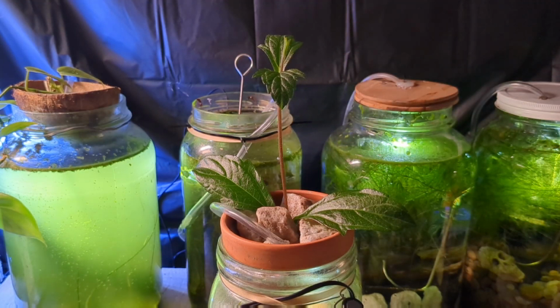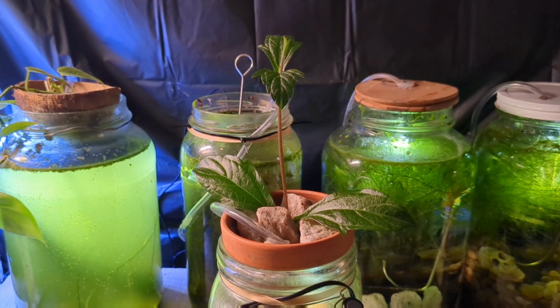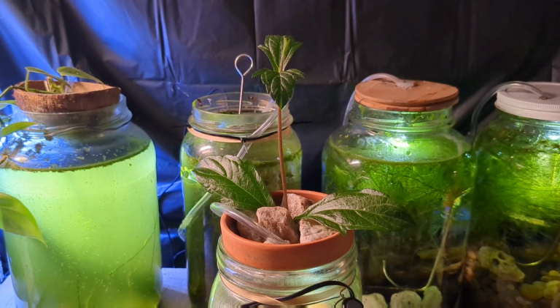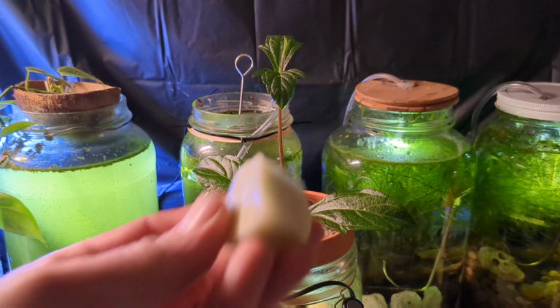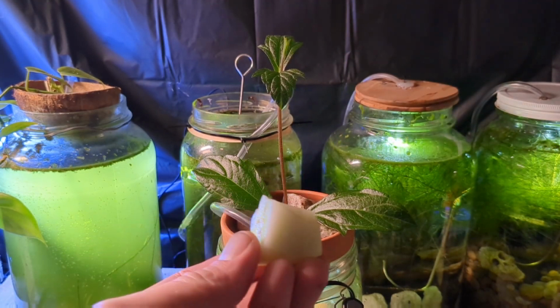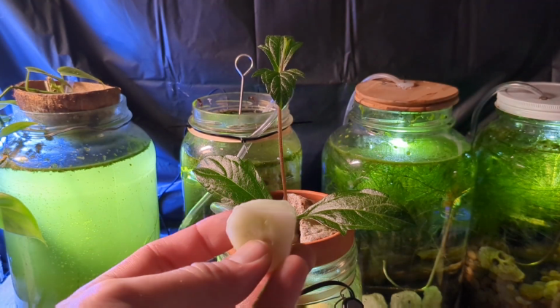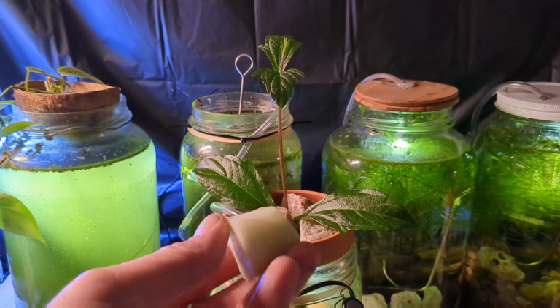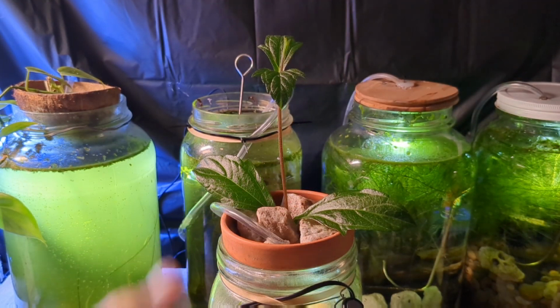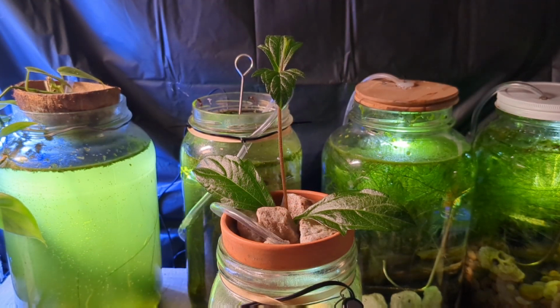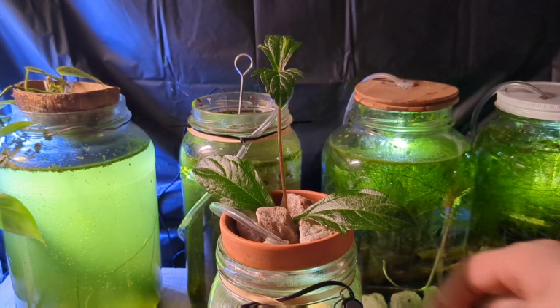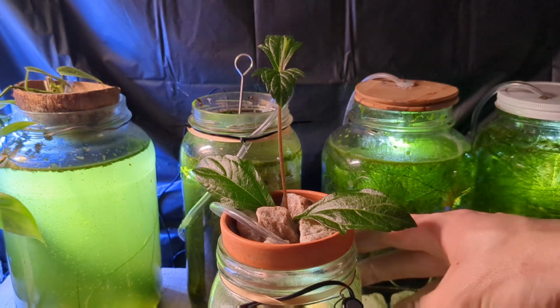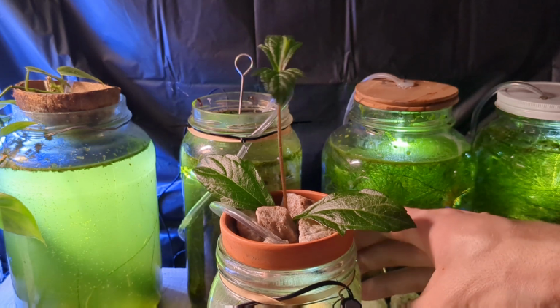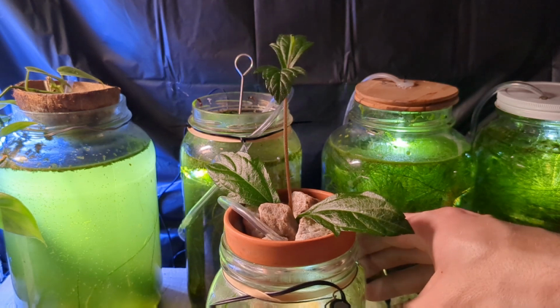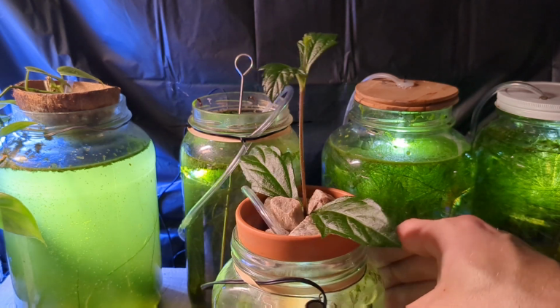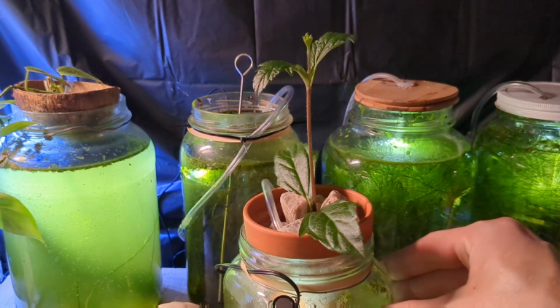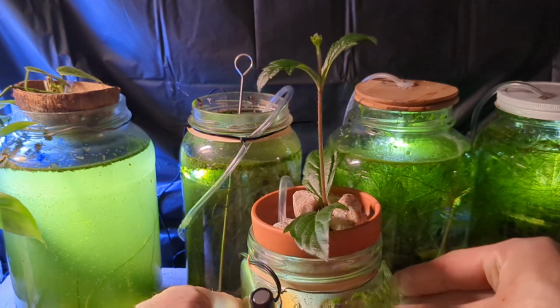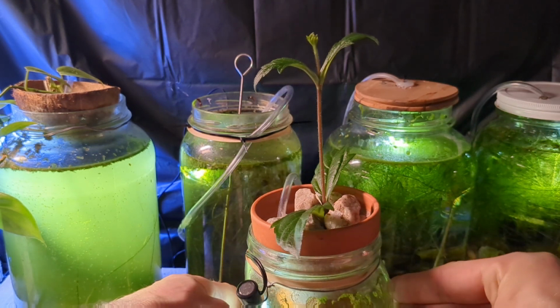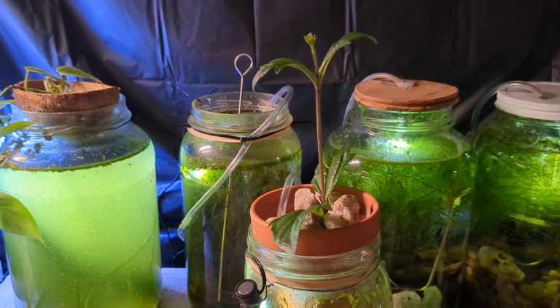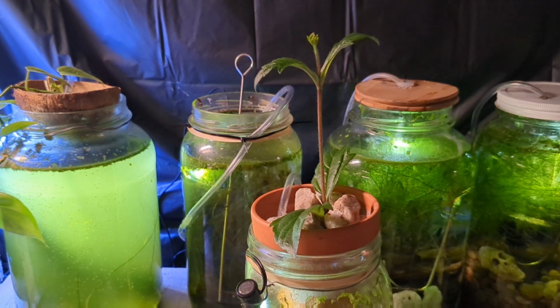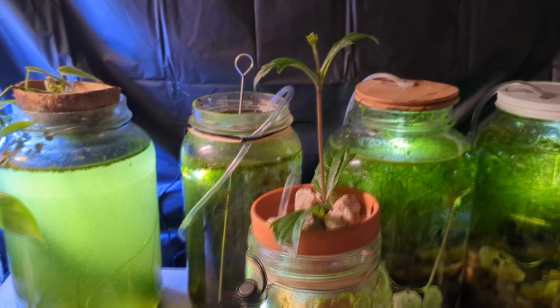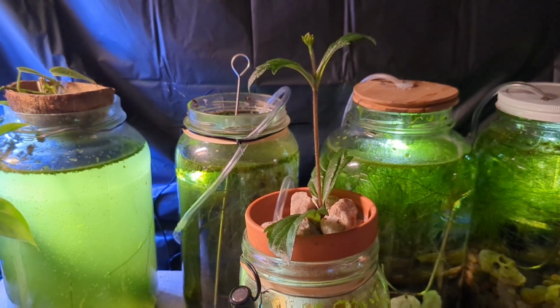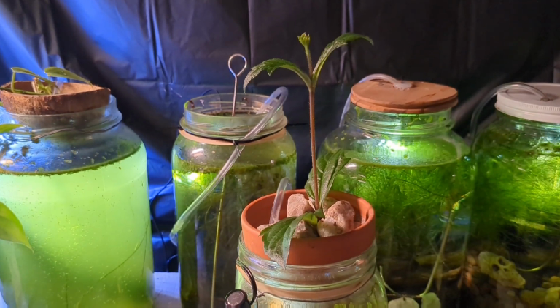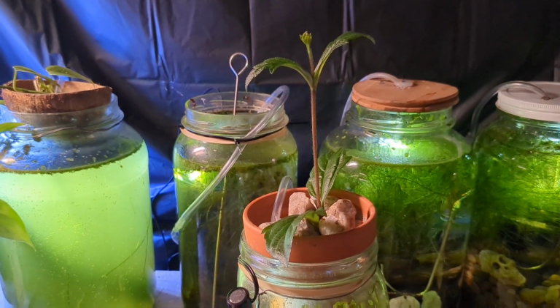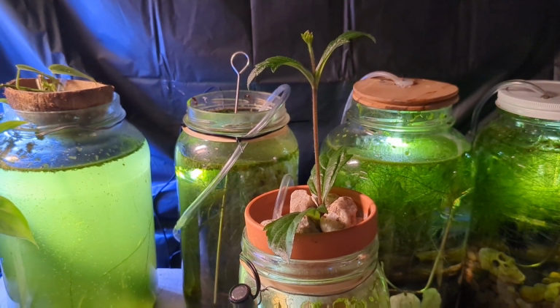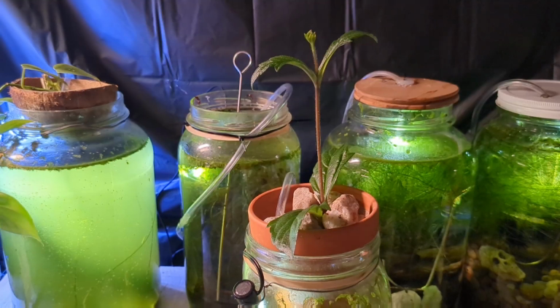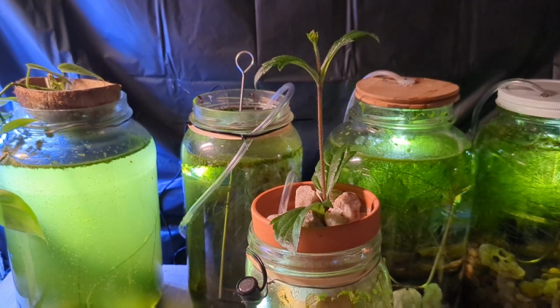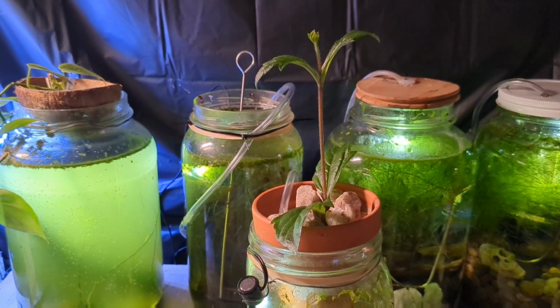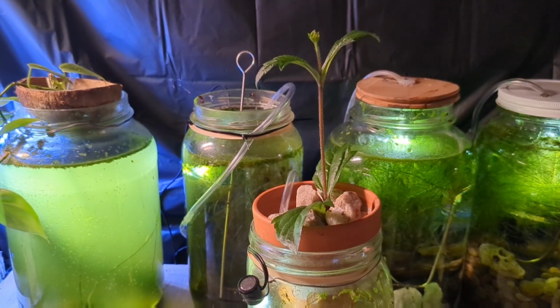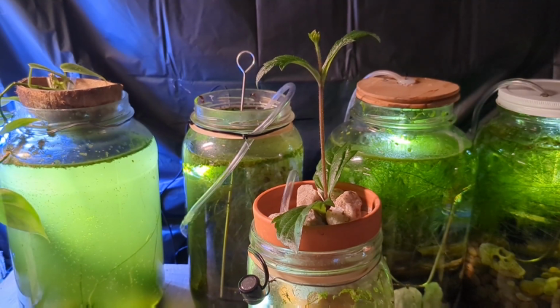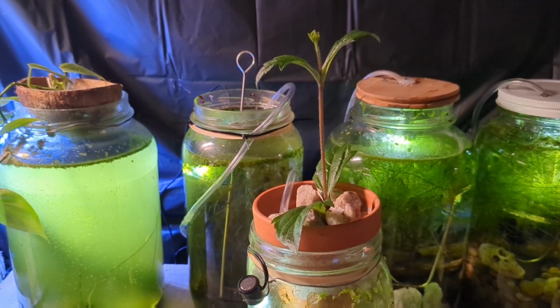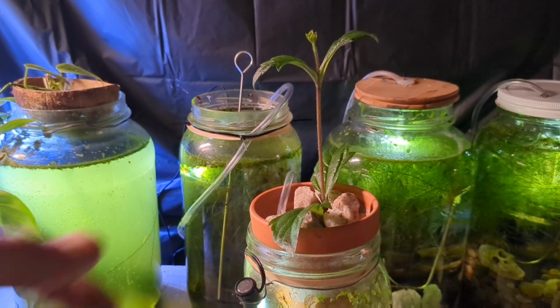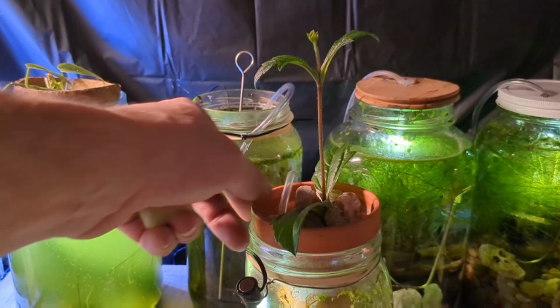The wedelia and the spike rush both came from the same pond many years ago where I found a wild bog mat floating on top of some water. I took some samples and that's where we got them from.